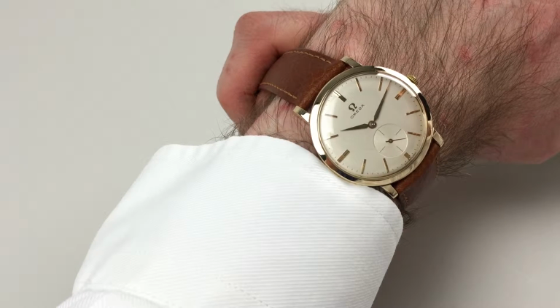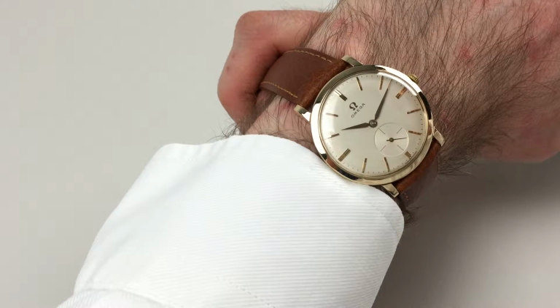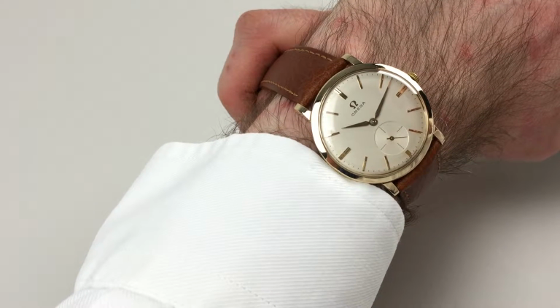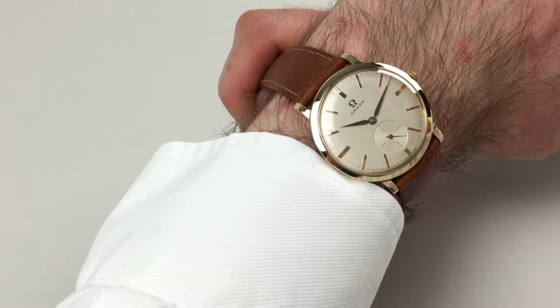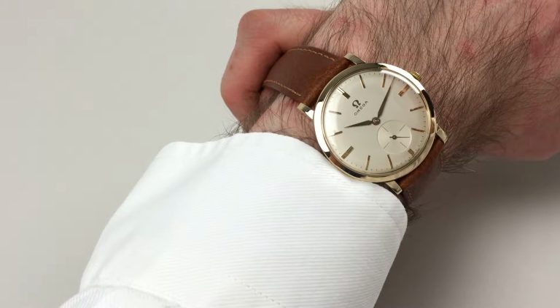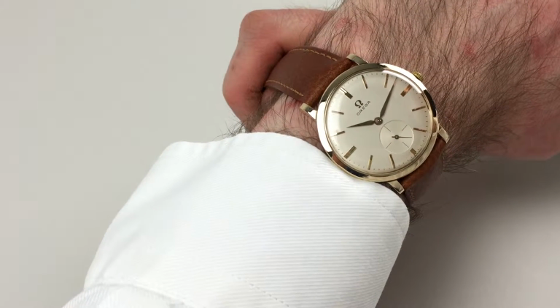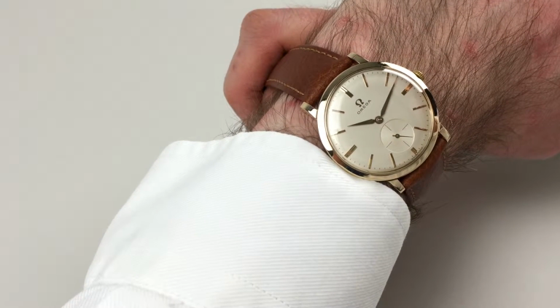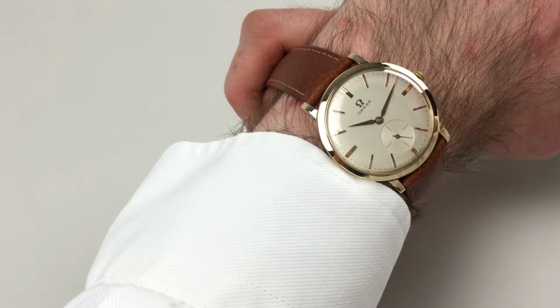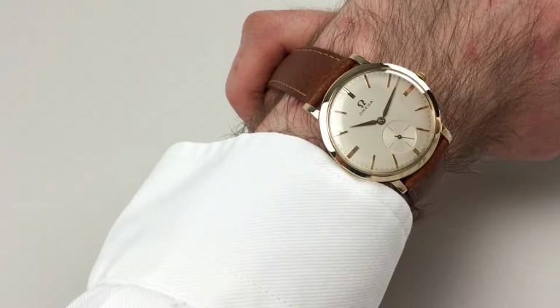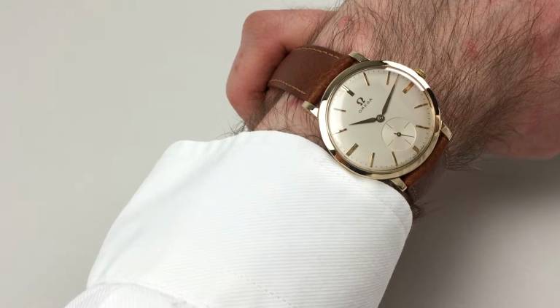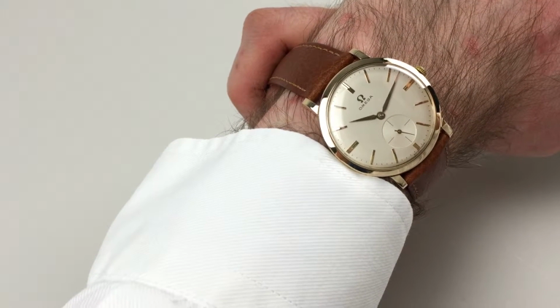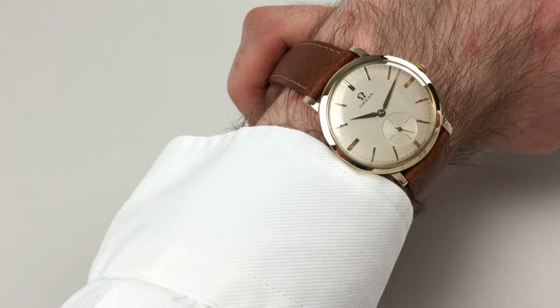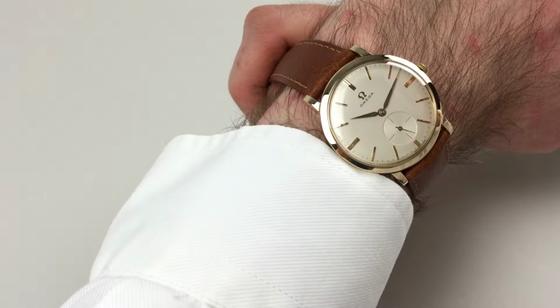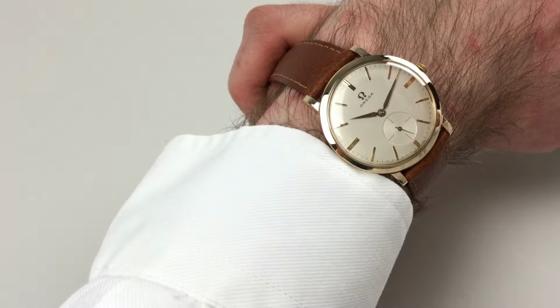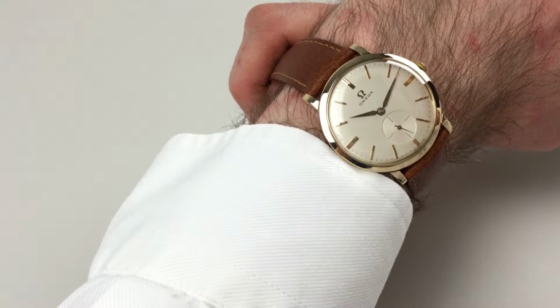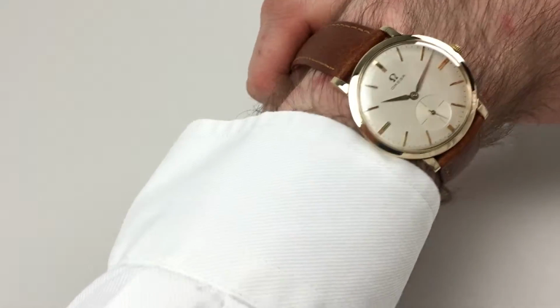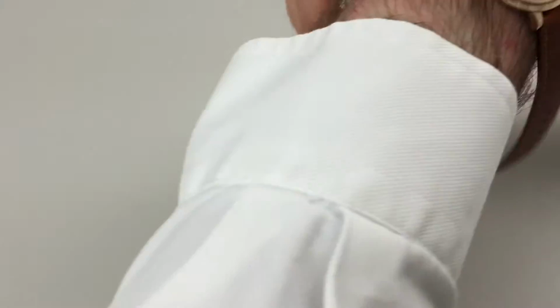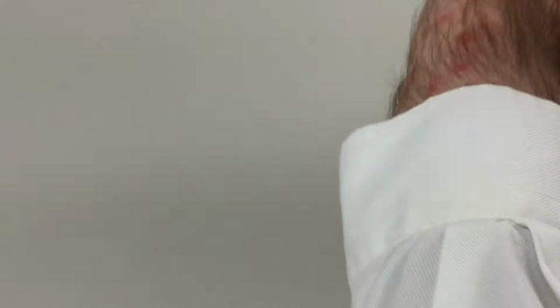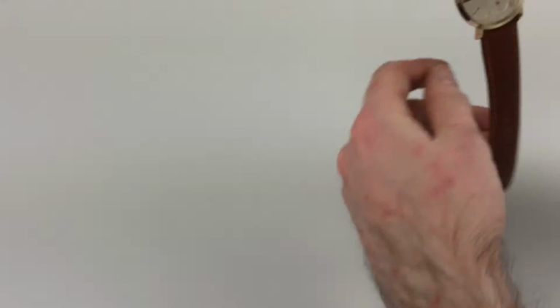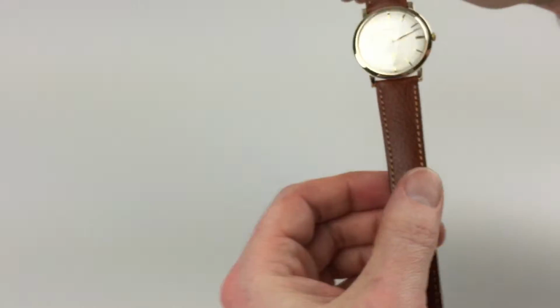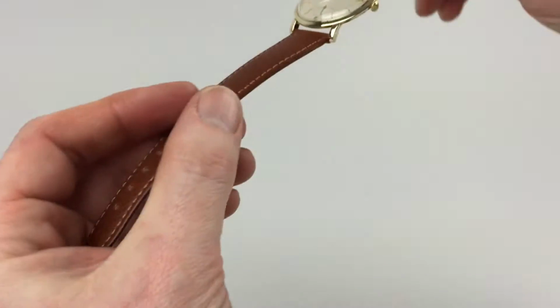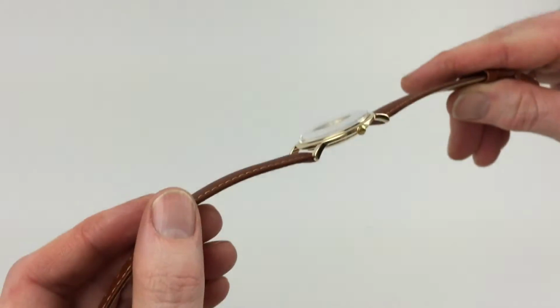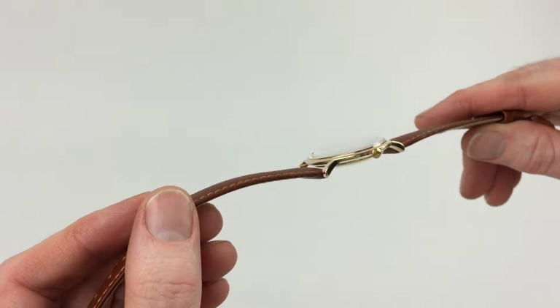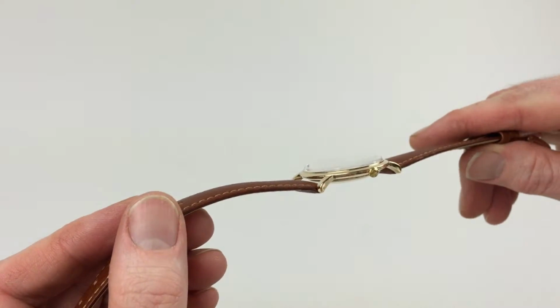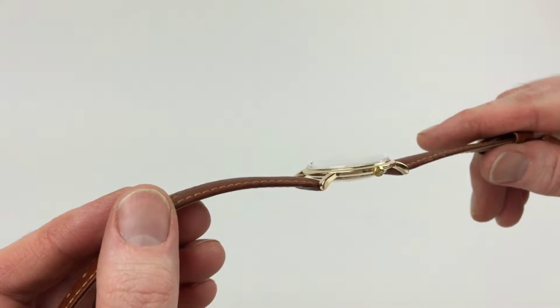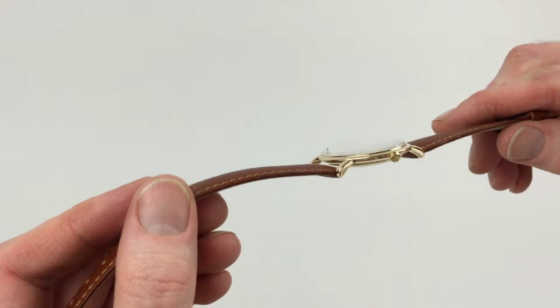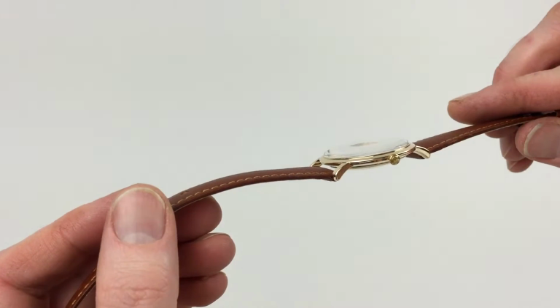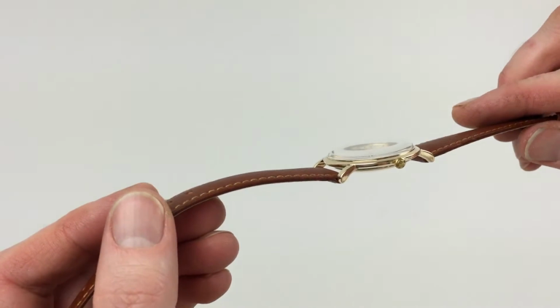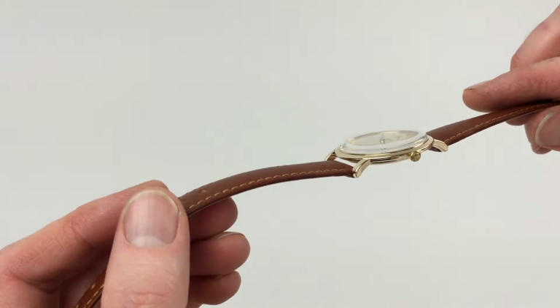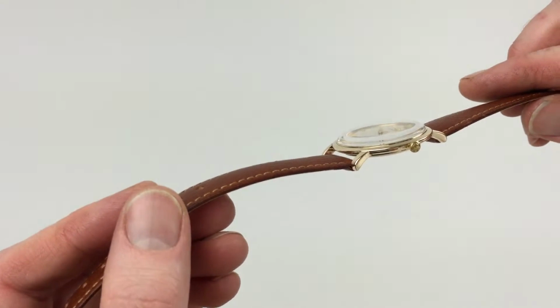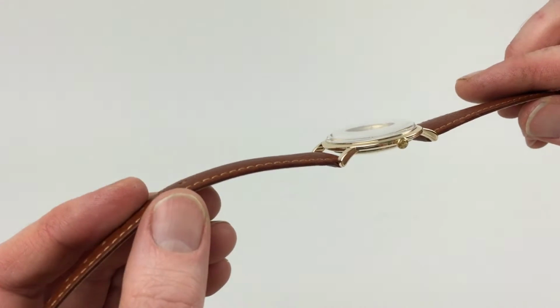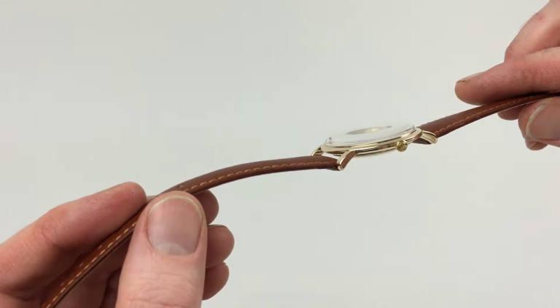This 9 karat gold slim Amiga wristwatch is a hallmark for 1960, with the Amiga logo to the crown on the slim side profile.